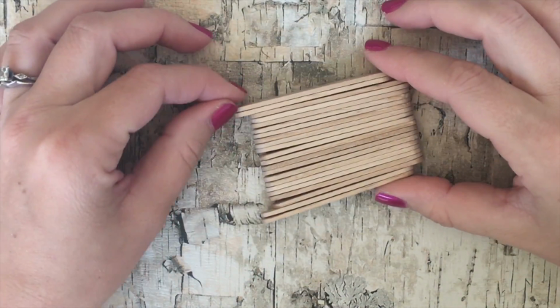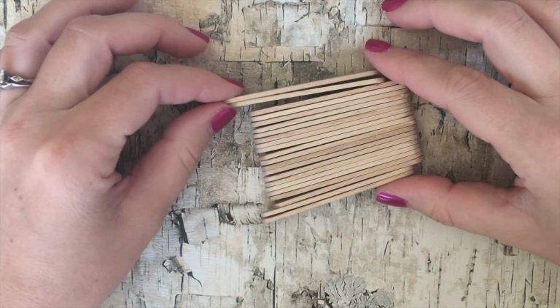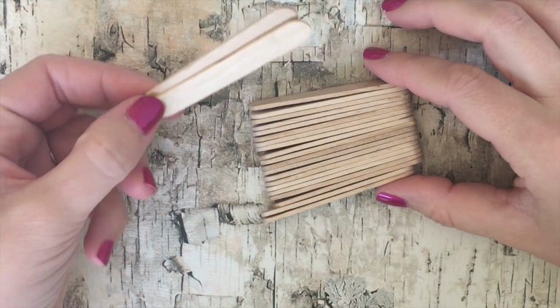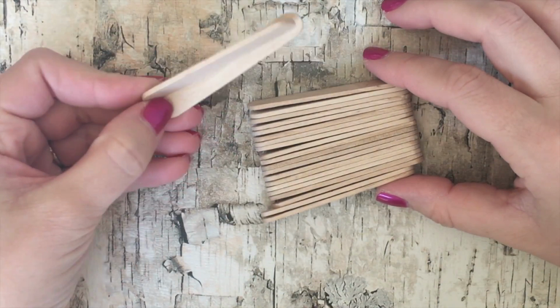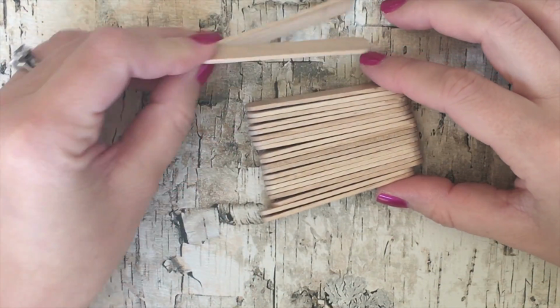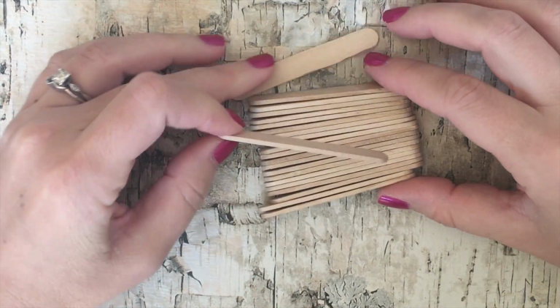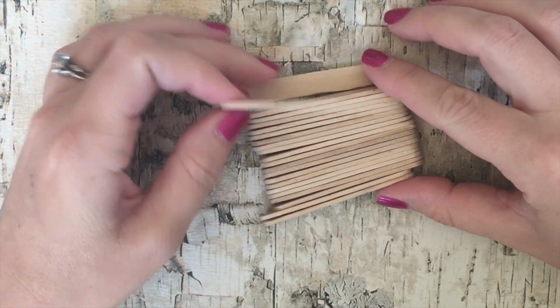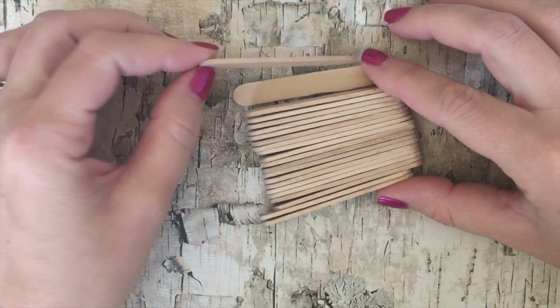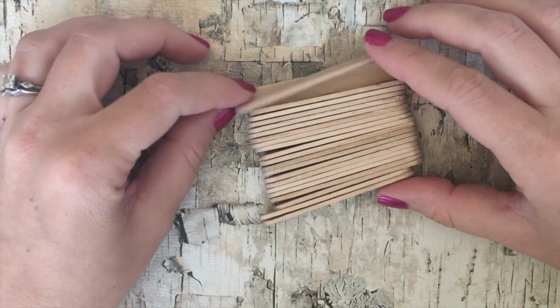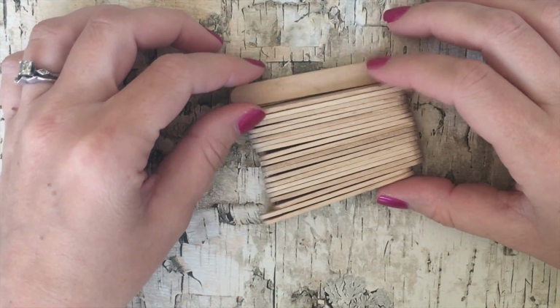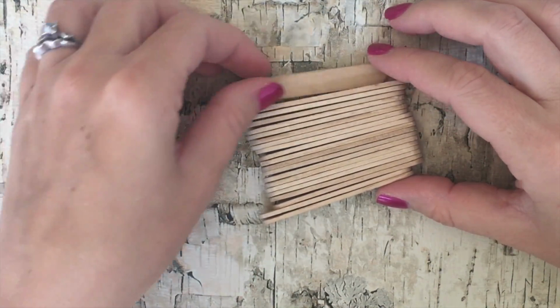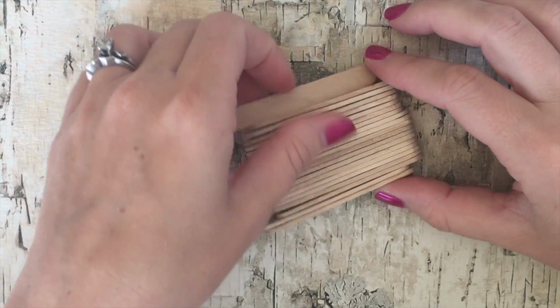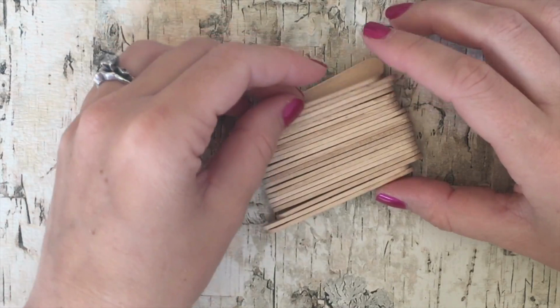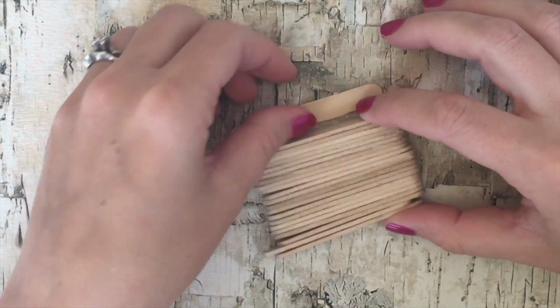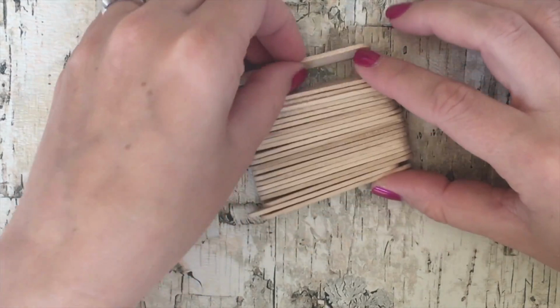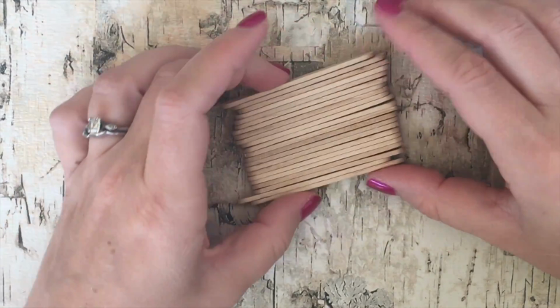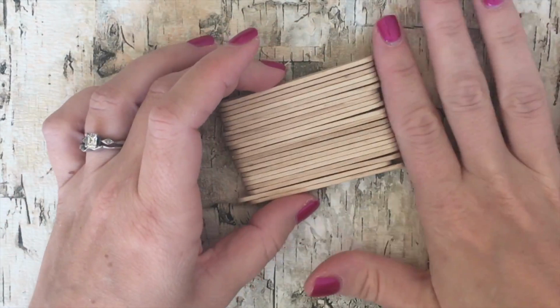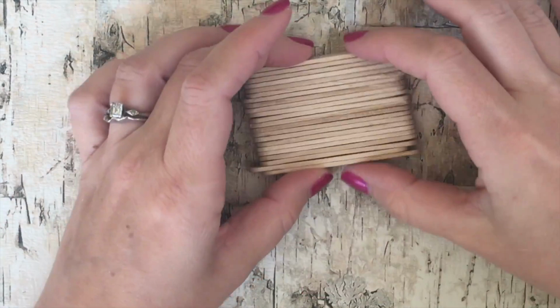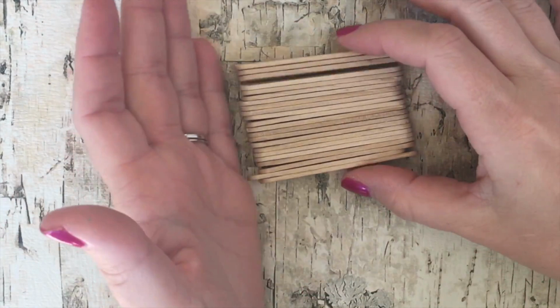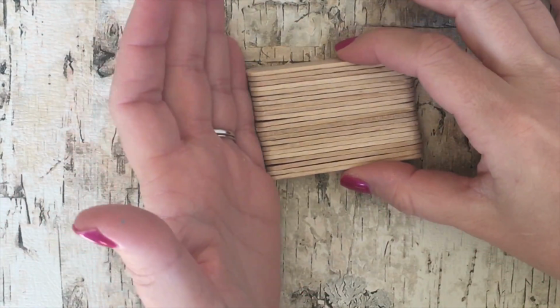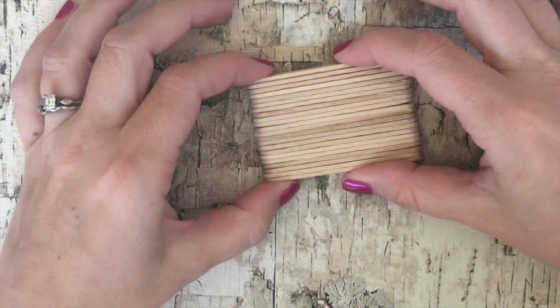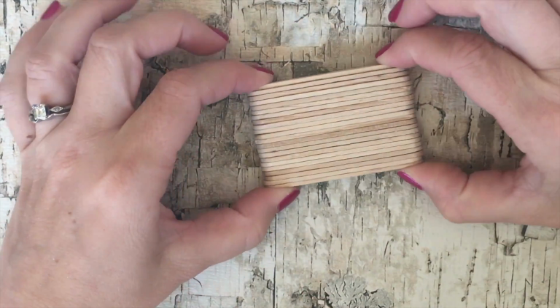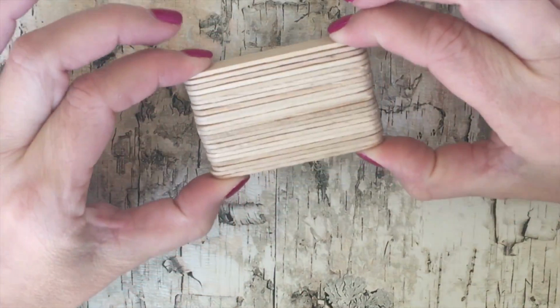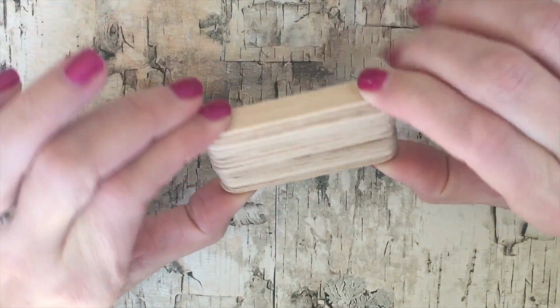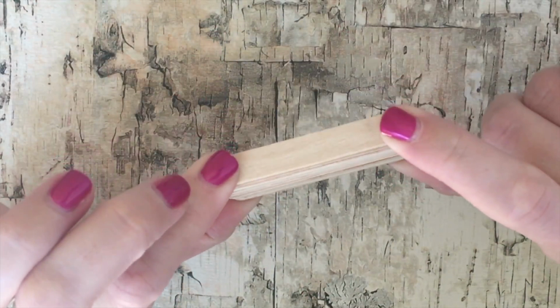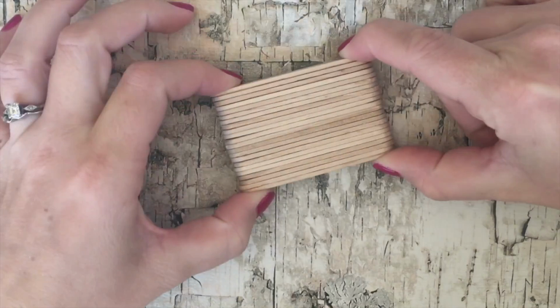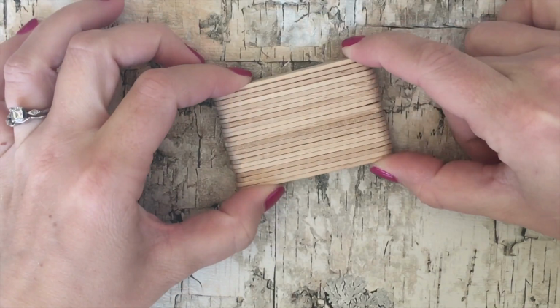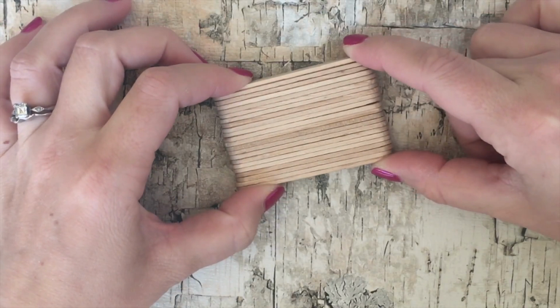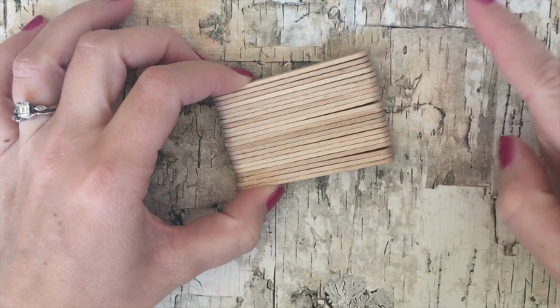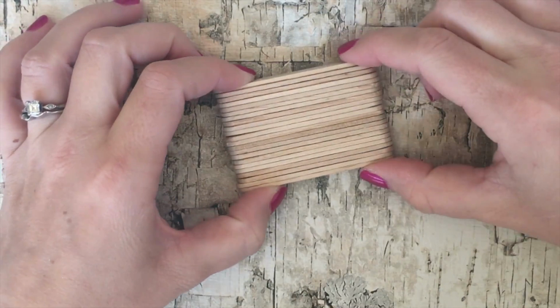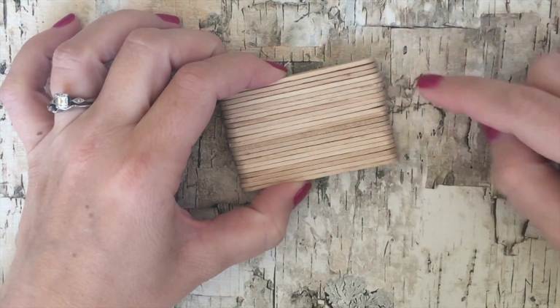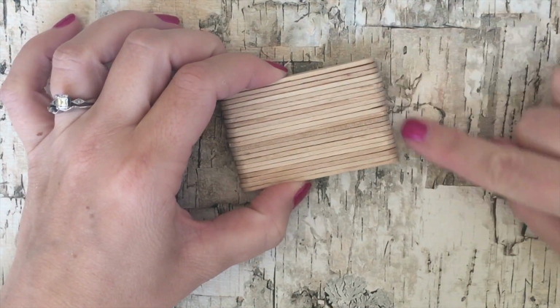Start by taking your mini popsicle sticks and line them up so you know how big you want your camera. We use 22 popsicle sticks so the camera body is going to look just like this.